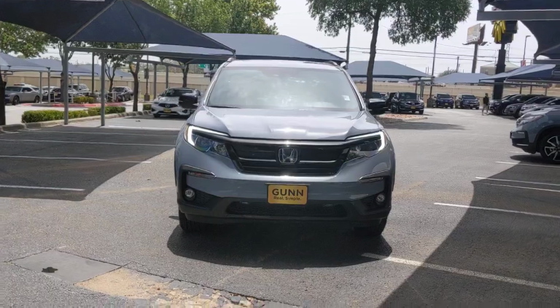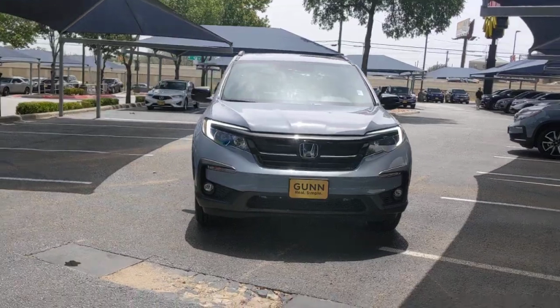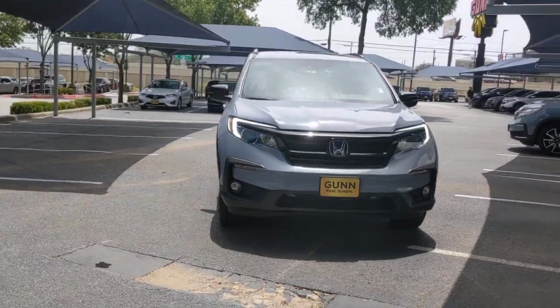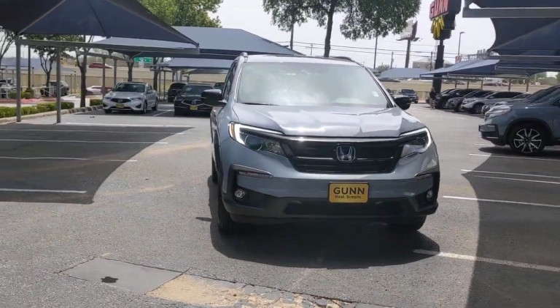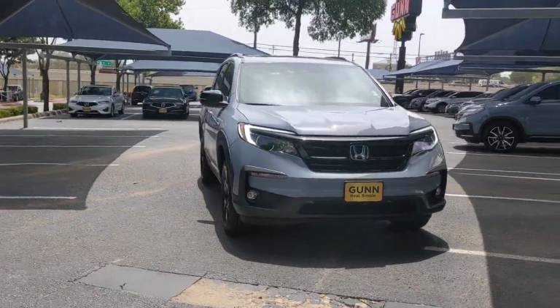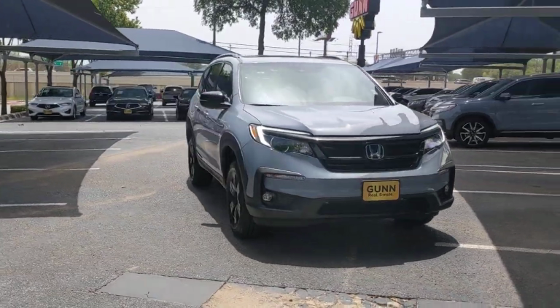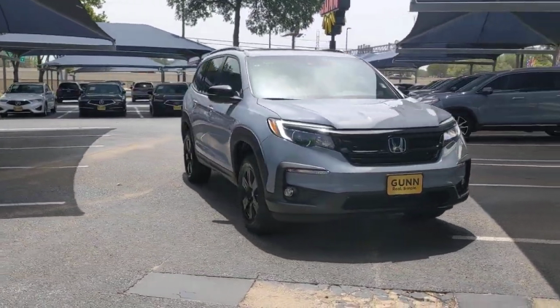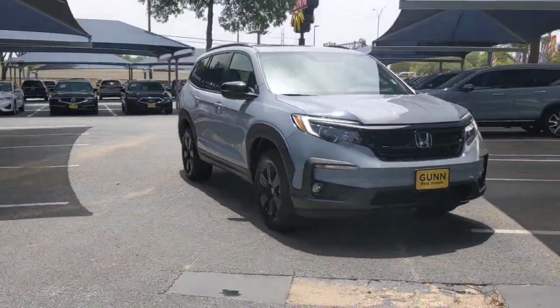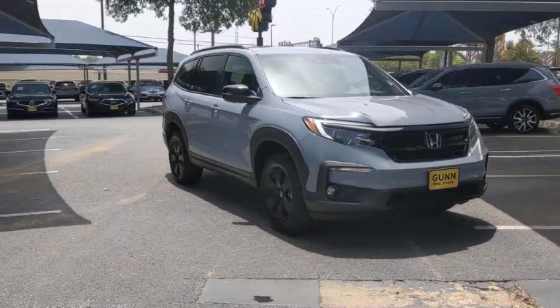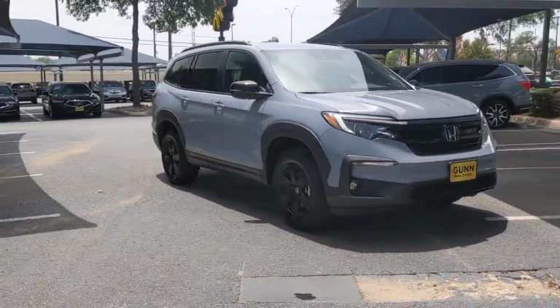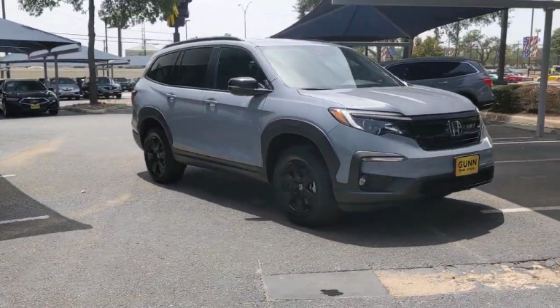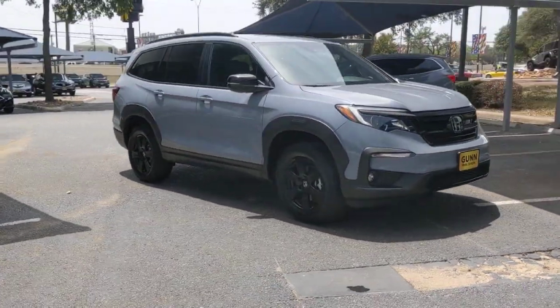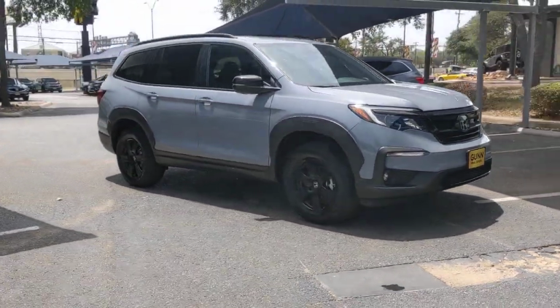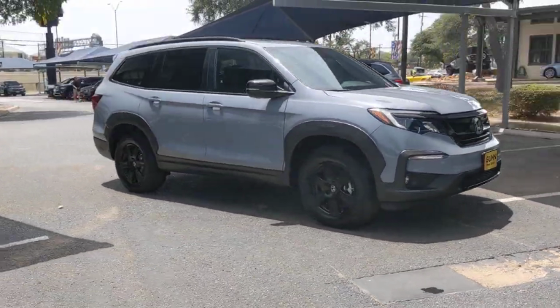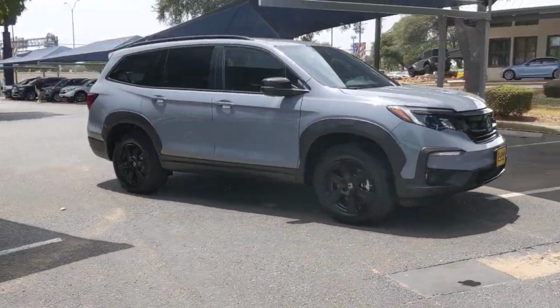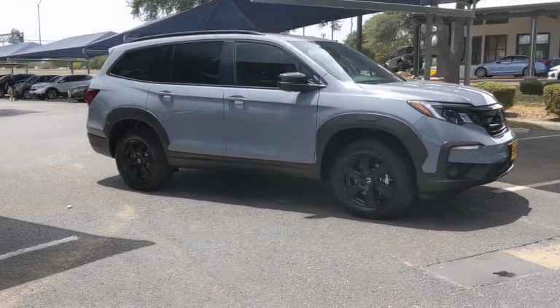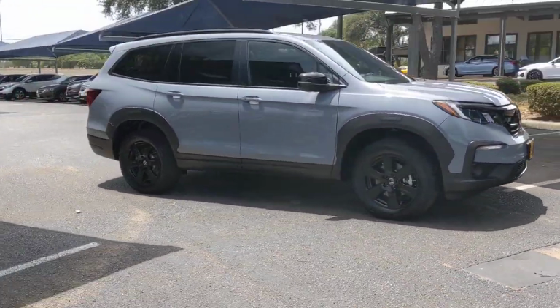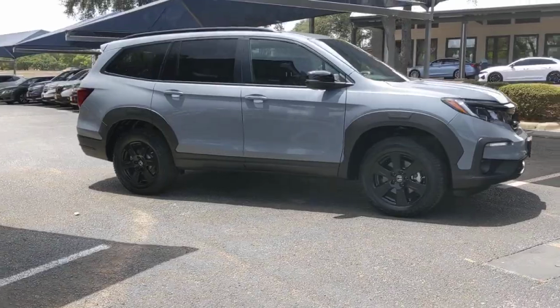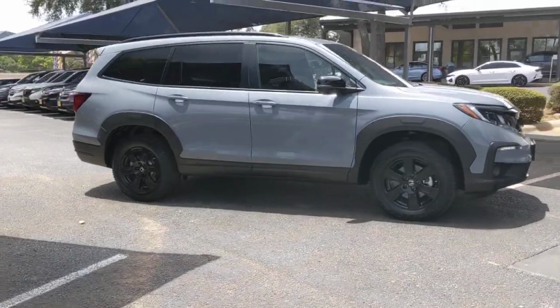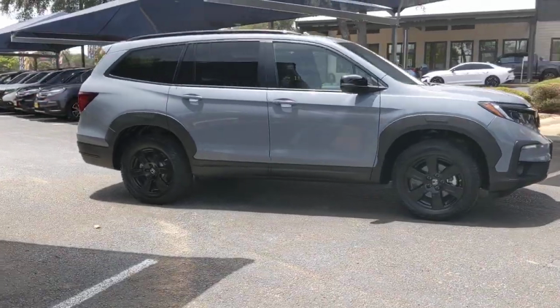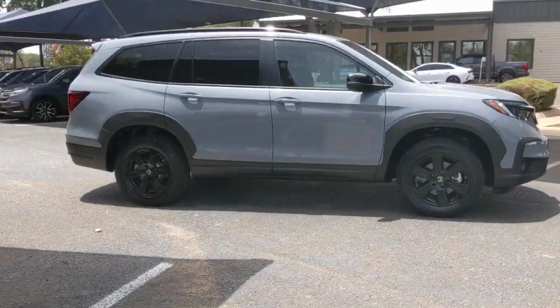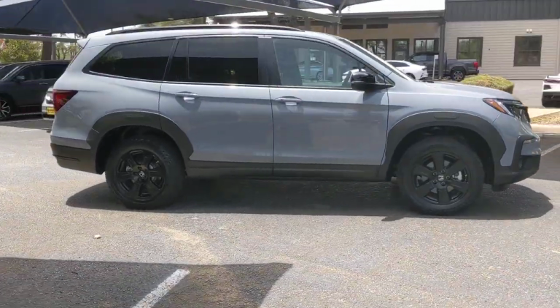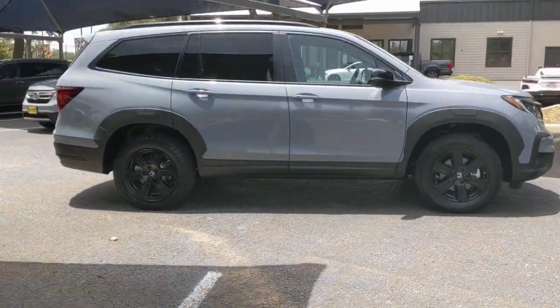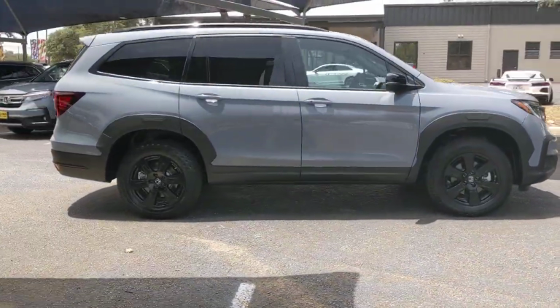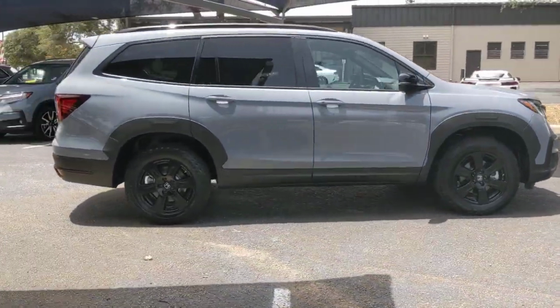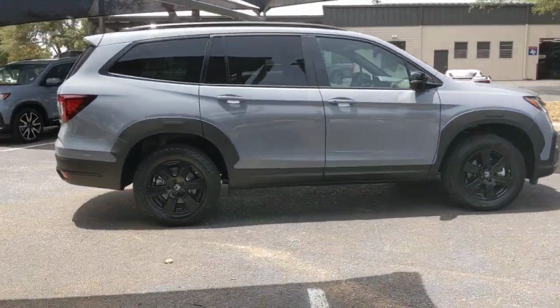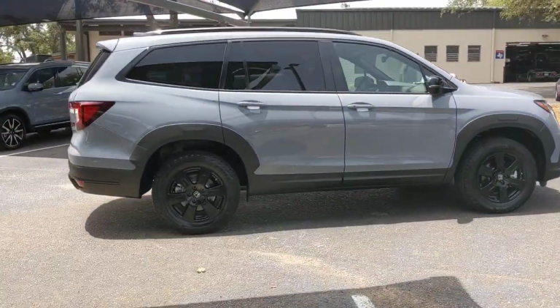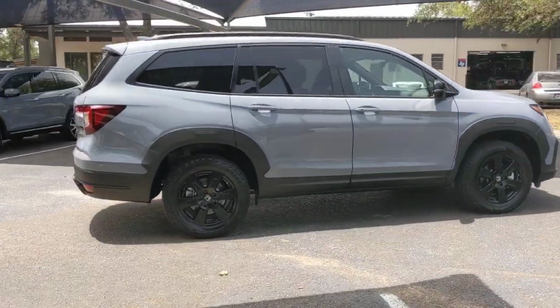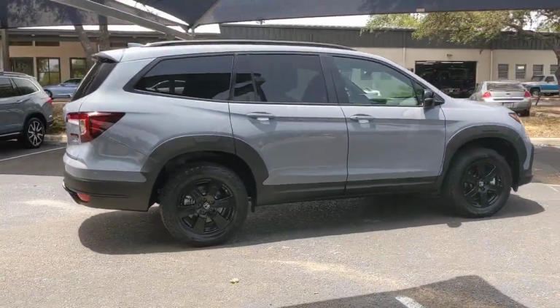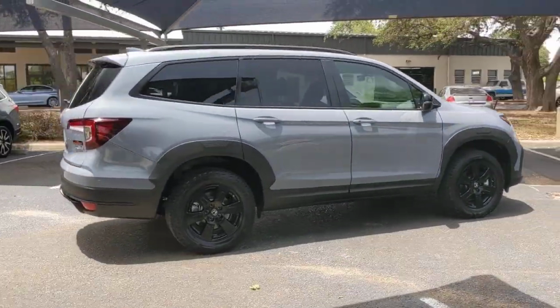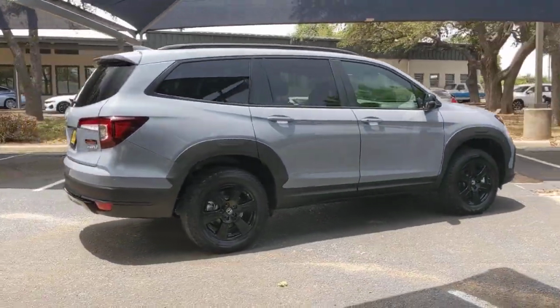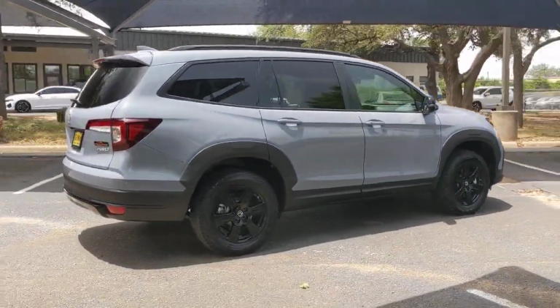Take a moment to check out the 2022 Honda Pilot. This vehicle still has fewer than 5,000 miles on the clock, so it won't last long.